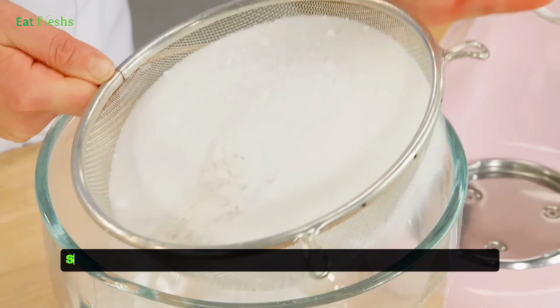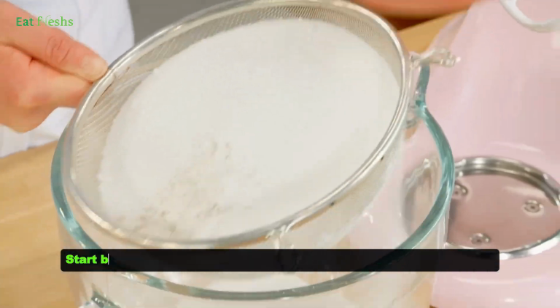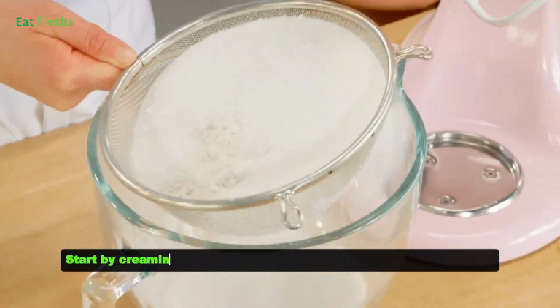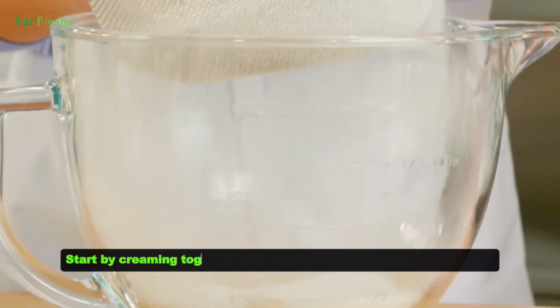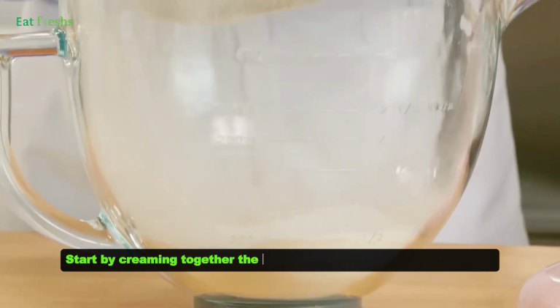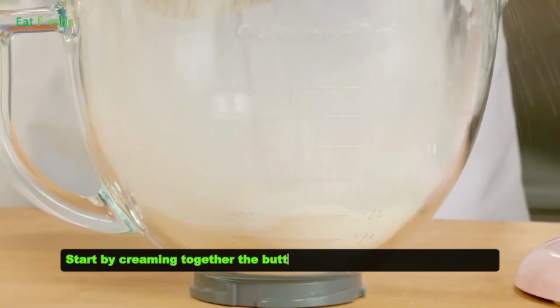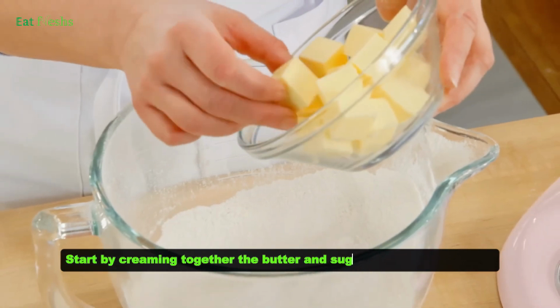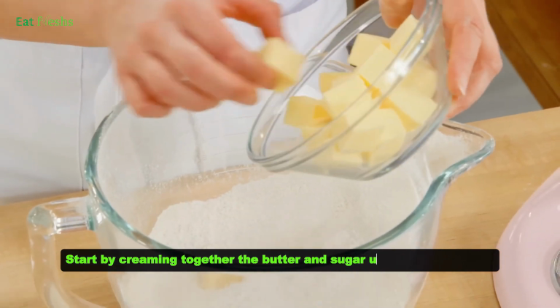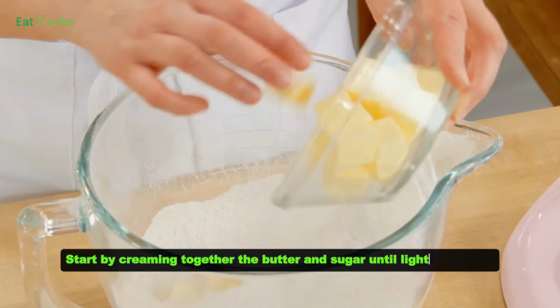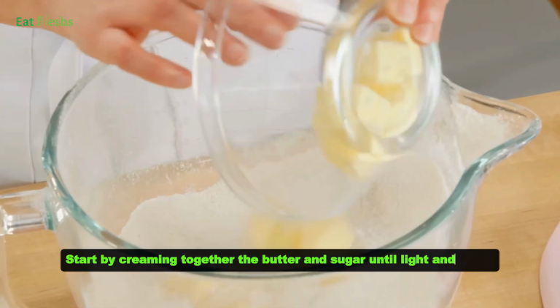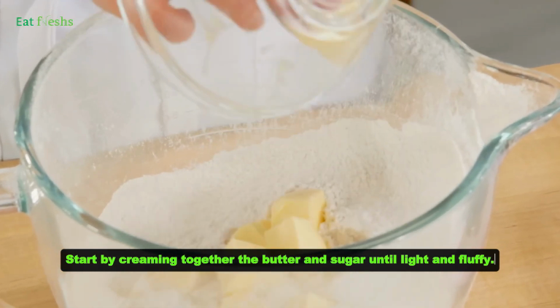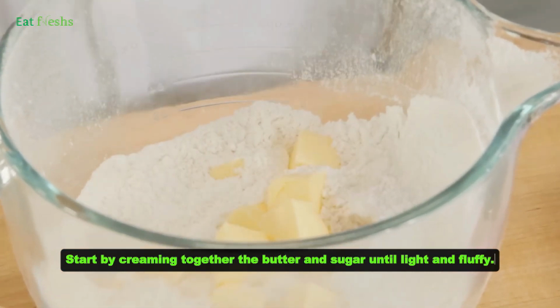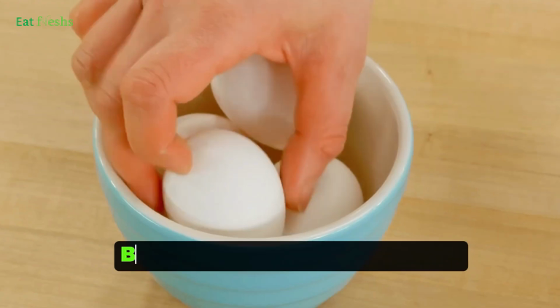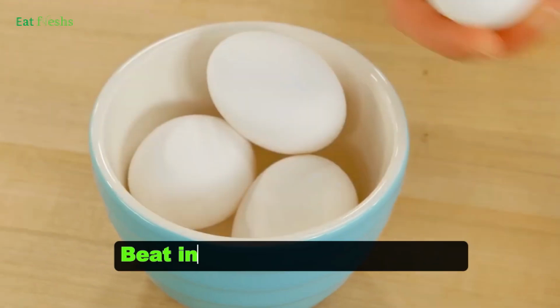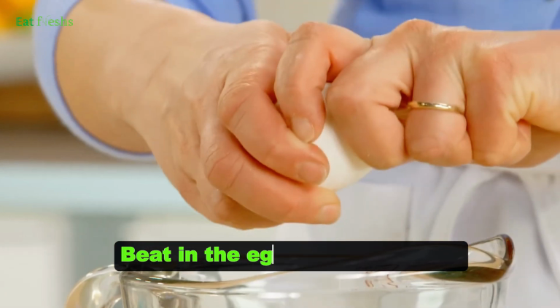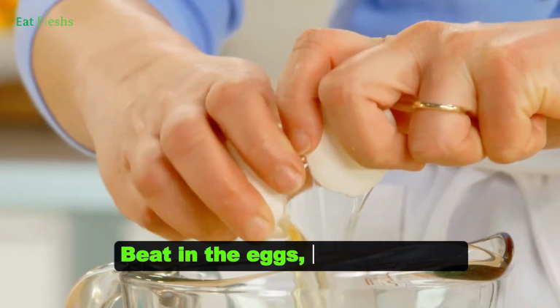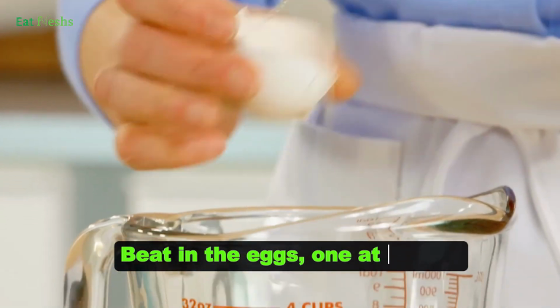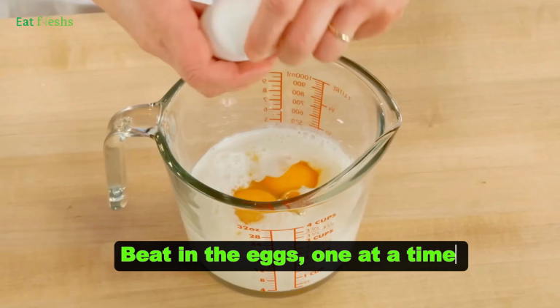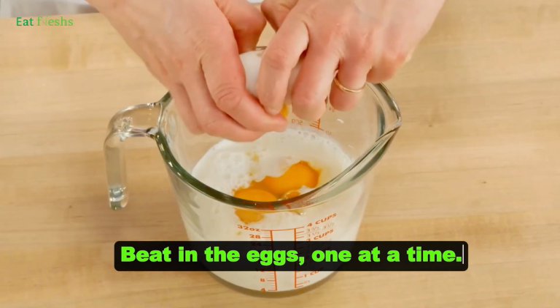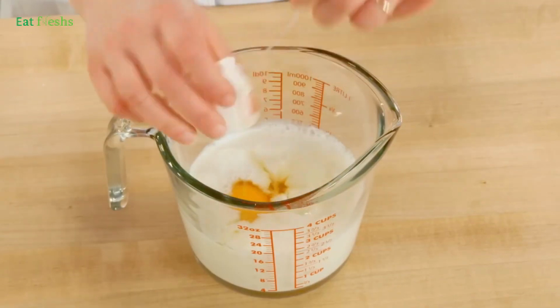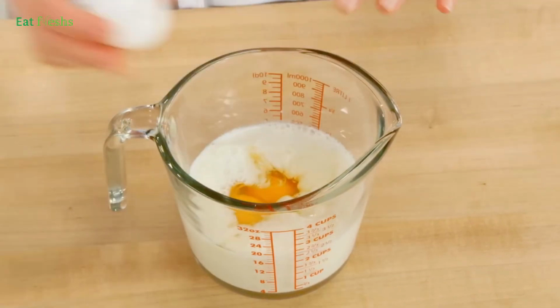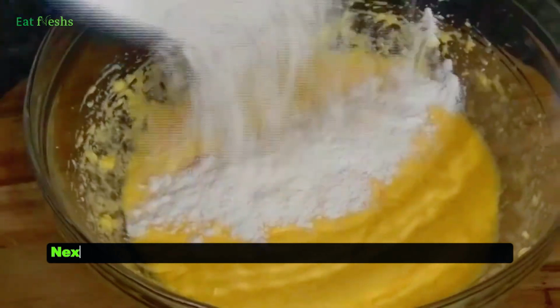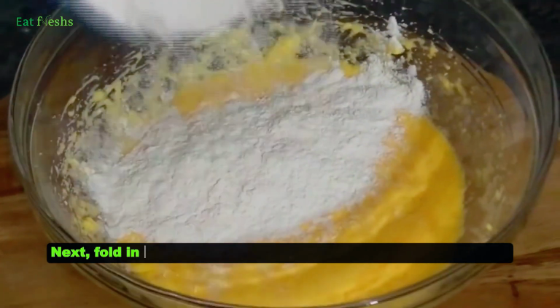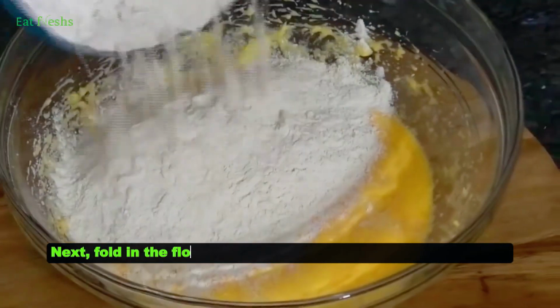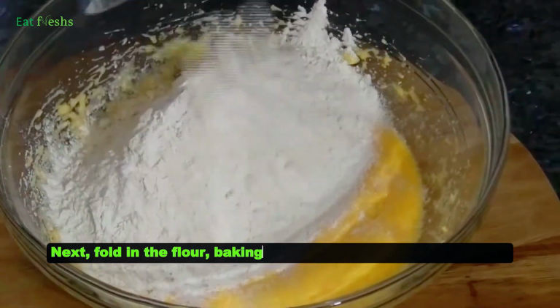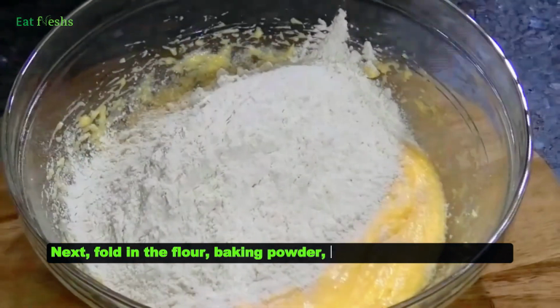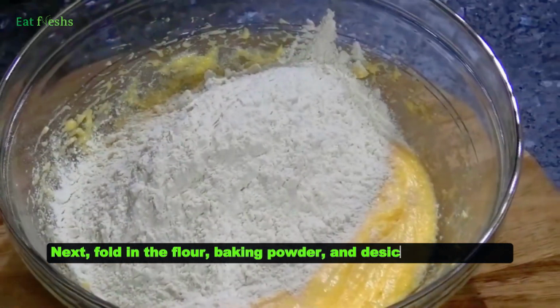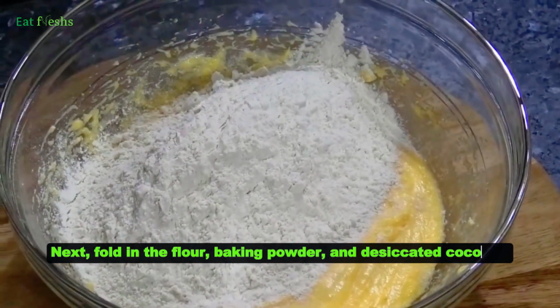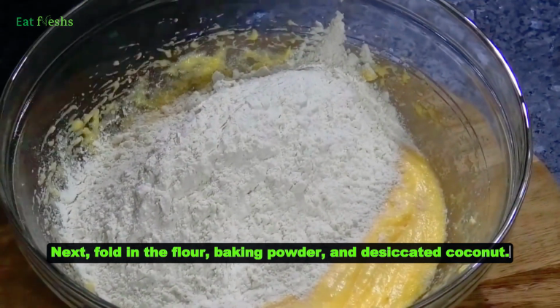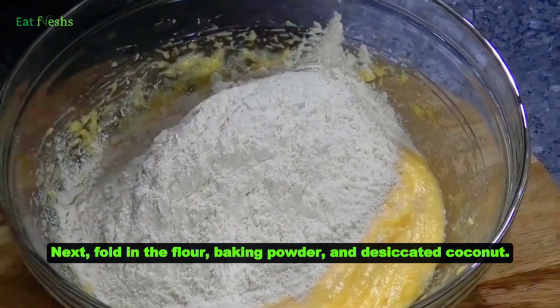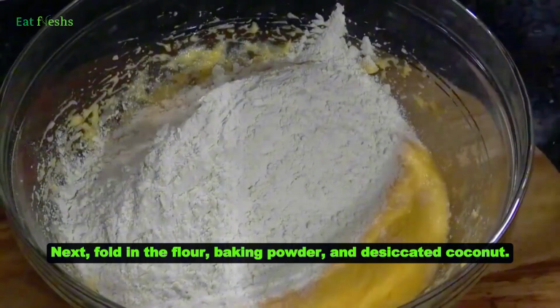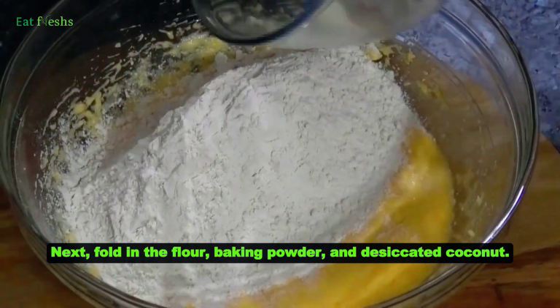Start by creaming together the butter and sugar until light and fluffy. Beat in the eggs, one at a time. Next, fold in the flour, baking powder, and desiccated coconut.